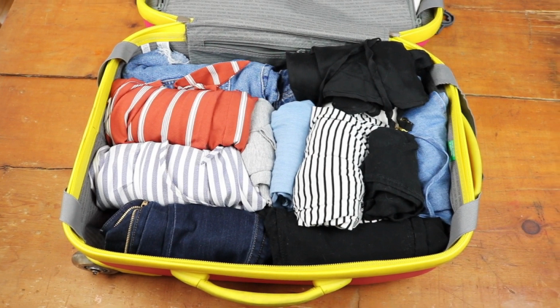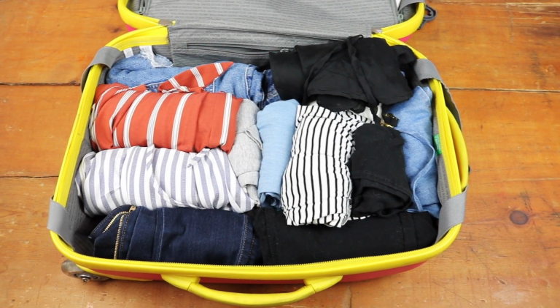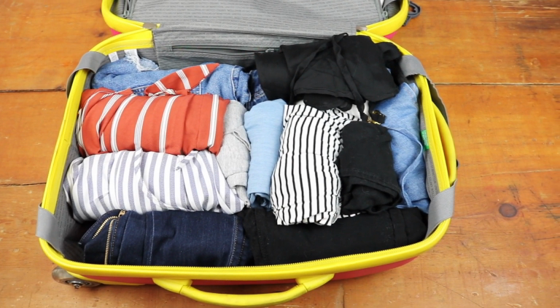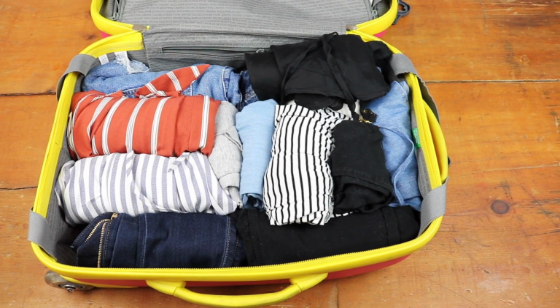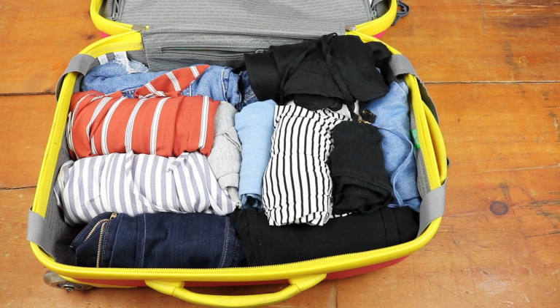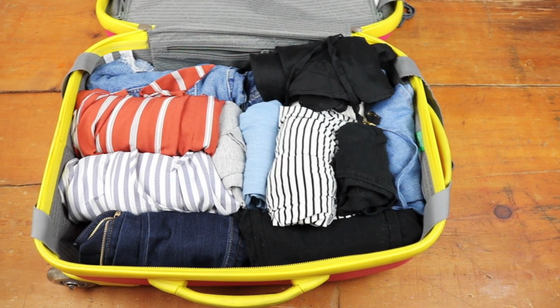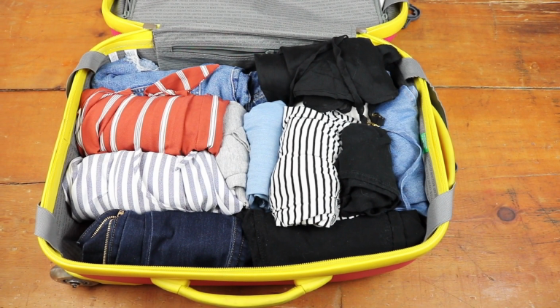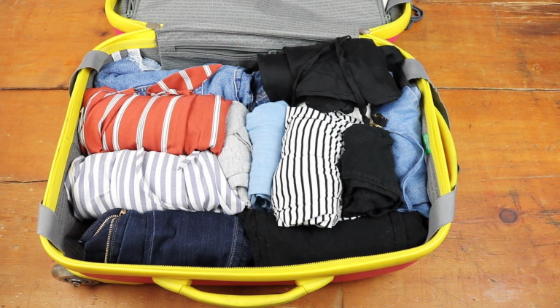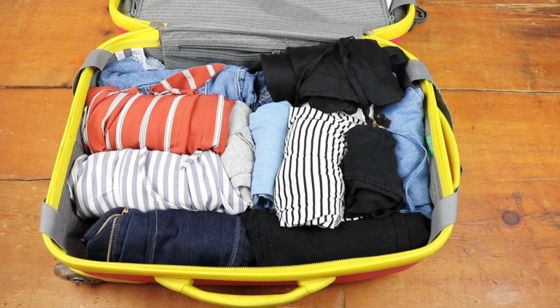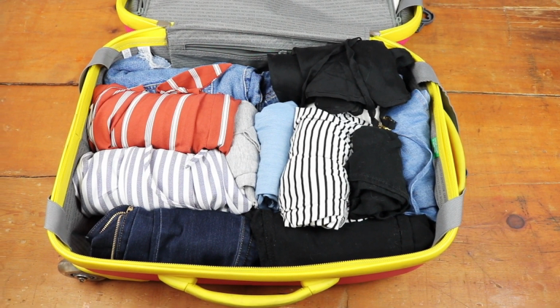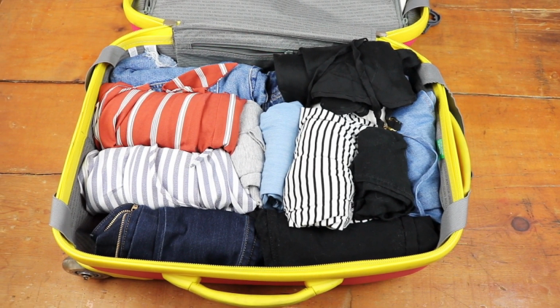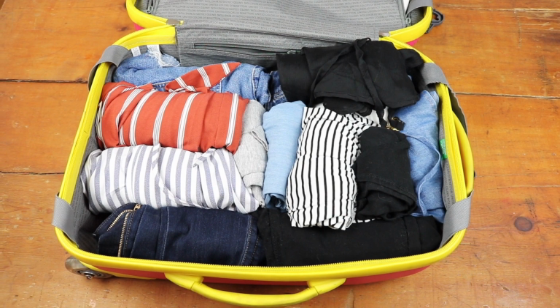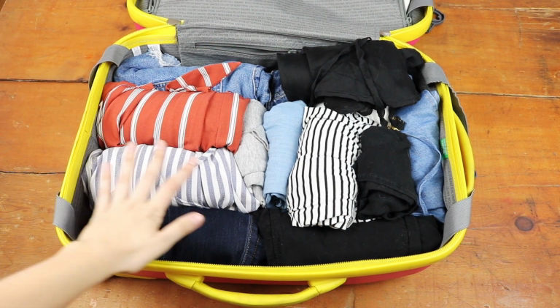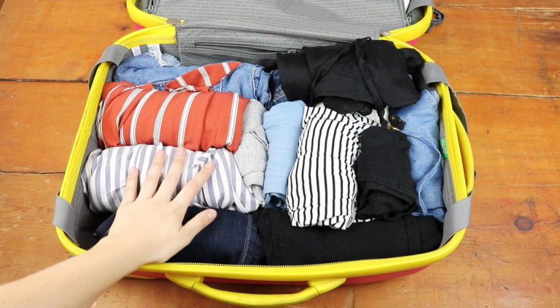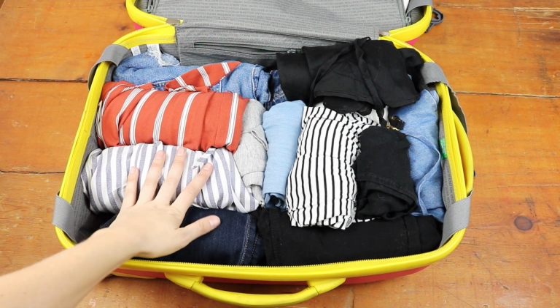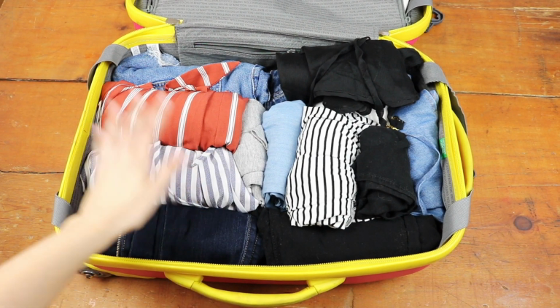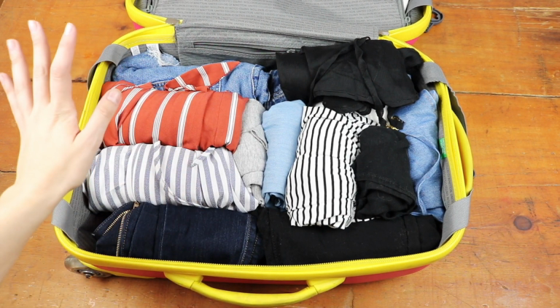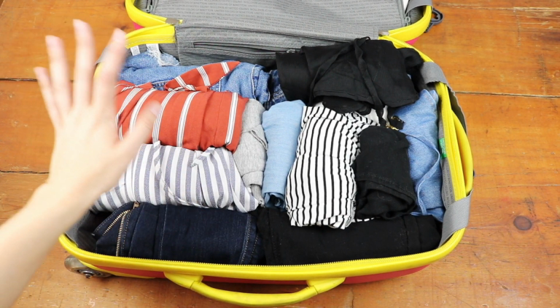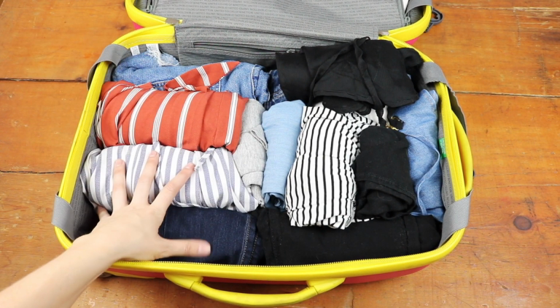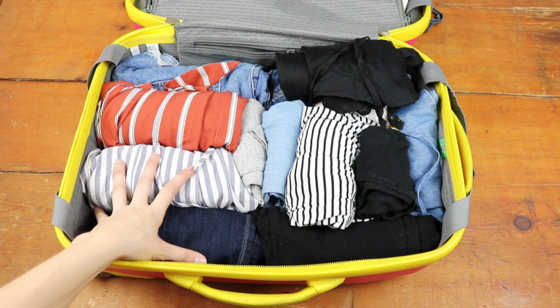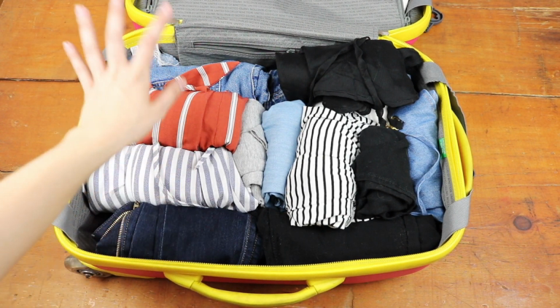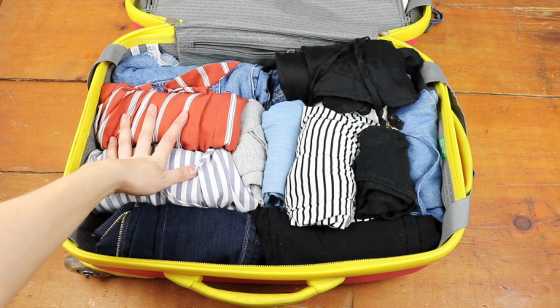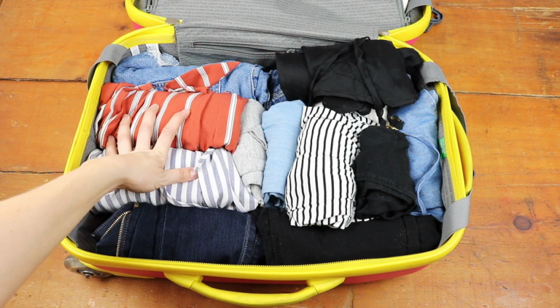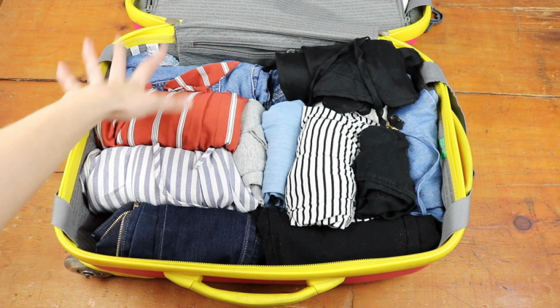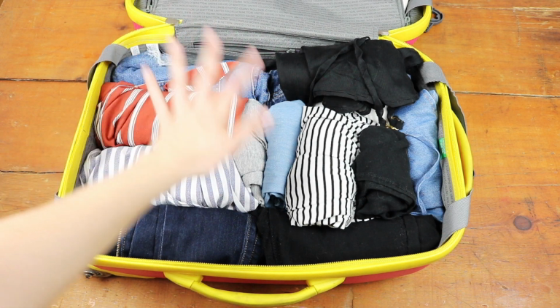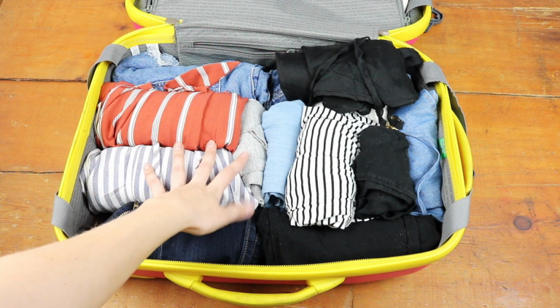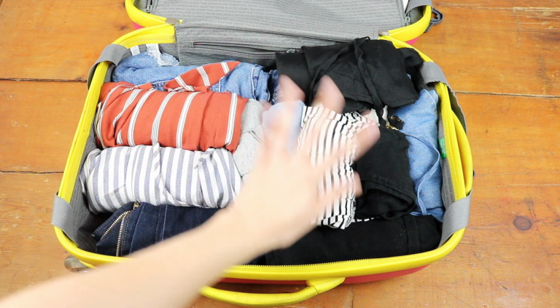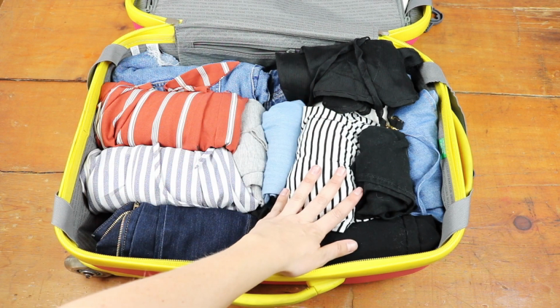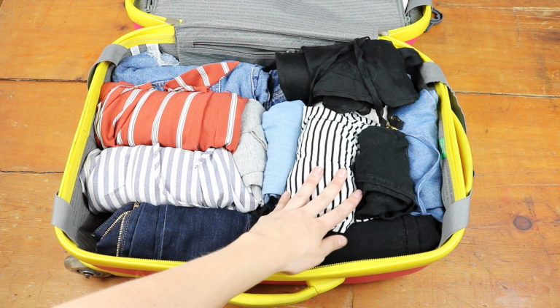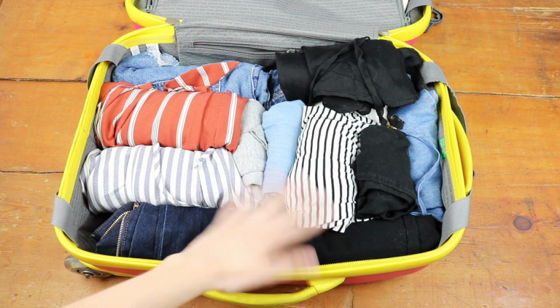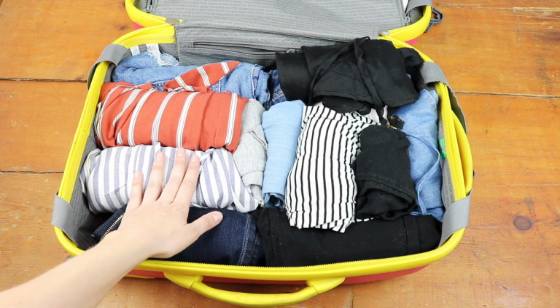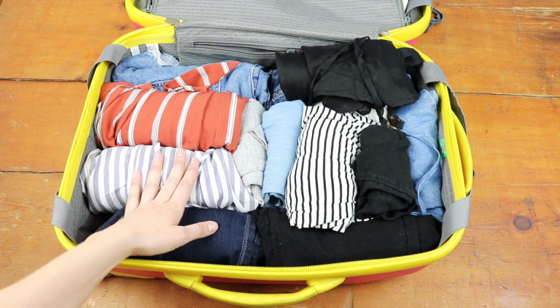So basically this is how my suitcase is going to look until I finish packing — I still have about another day until the trip. Everything else is going to go right in here: my medication in a bag, my toothbrush and toothpaste in a bag, deodorant, hairbrush, and any other little odds and ends.